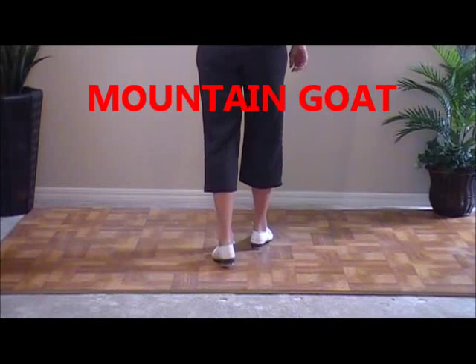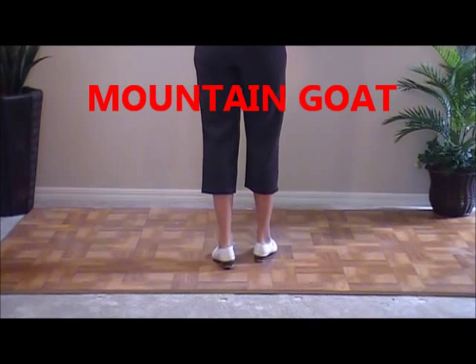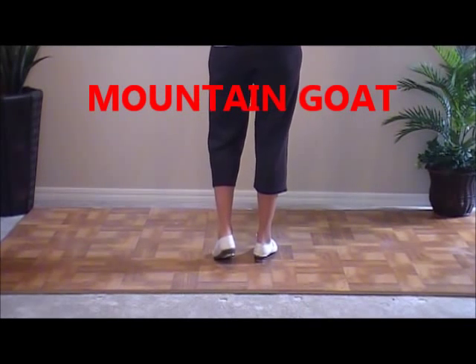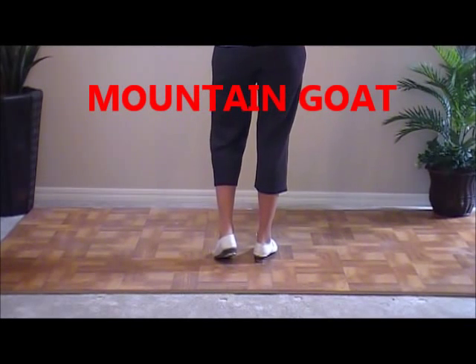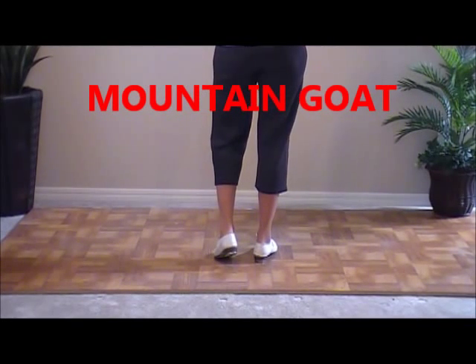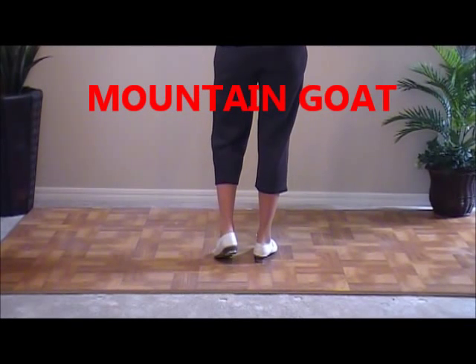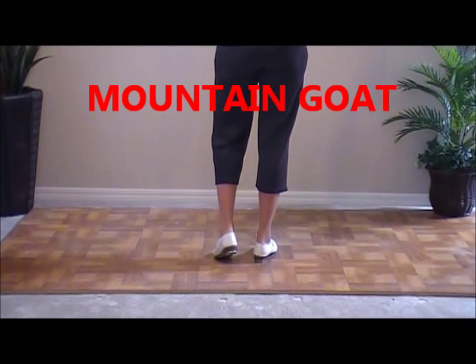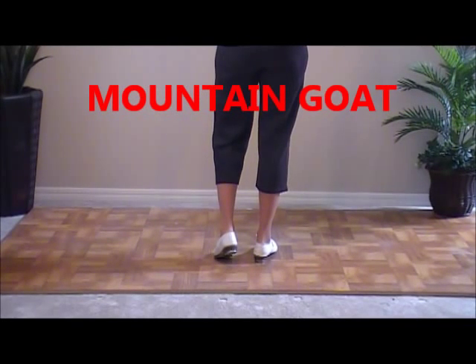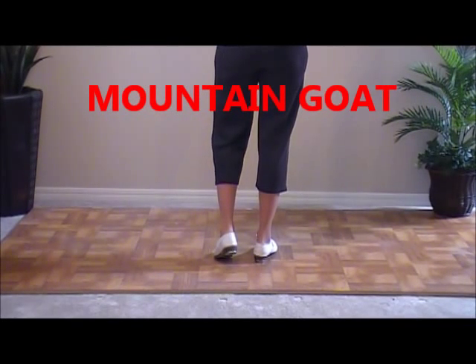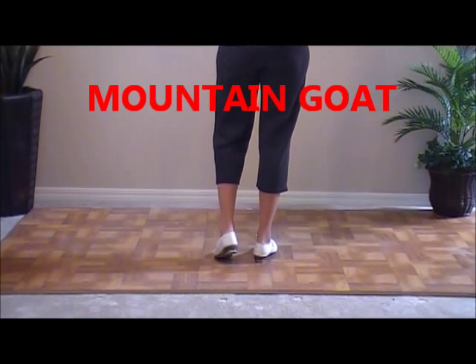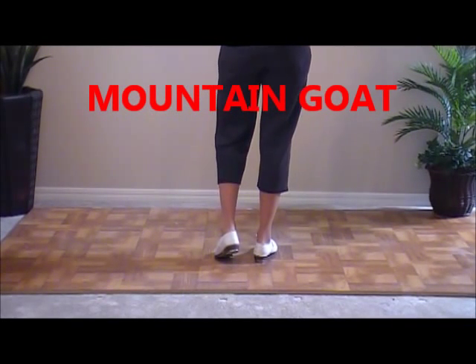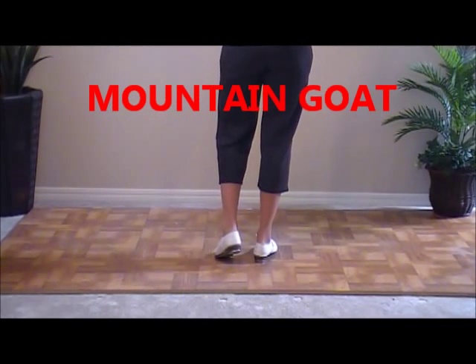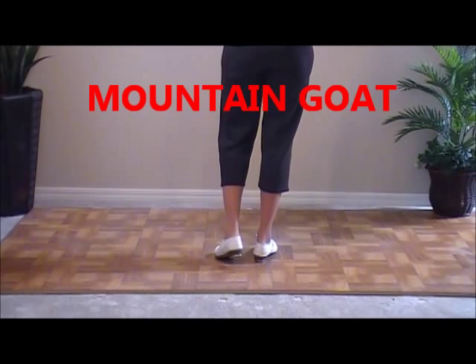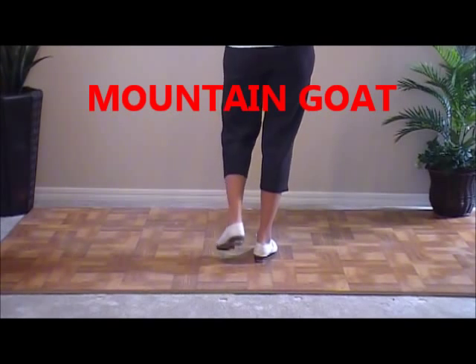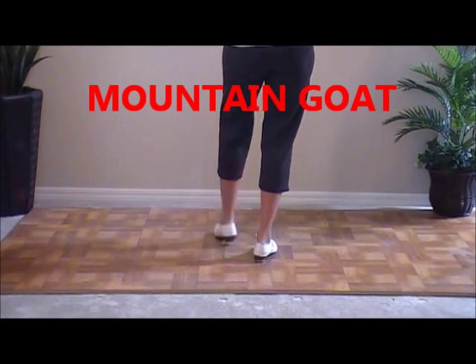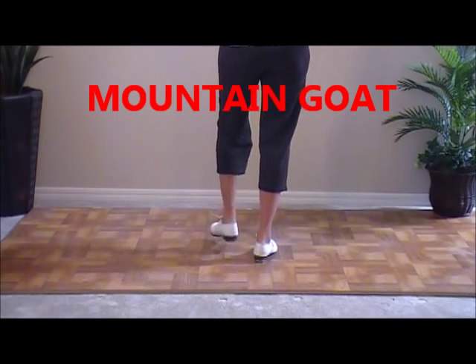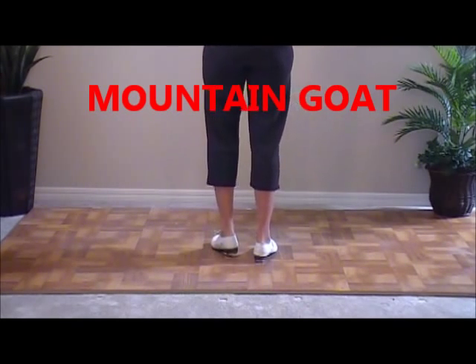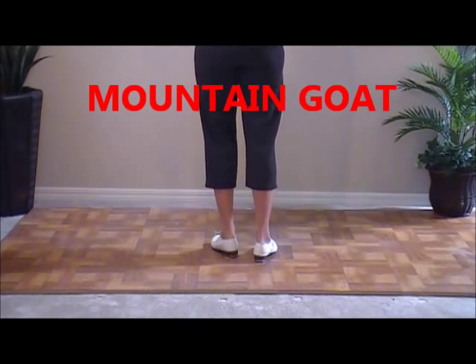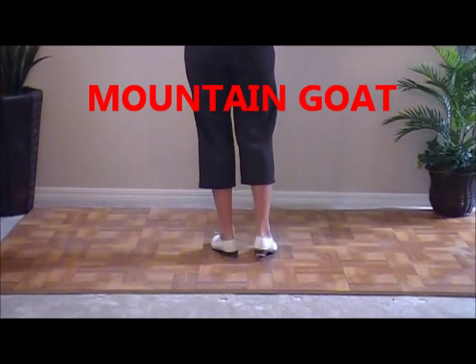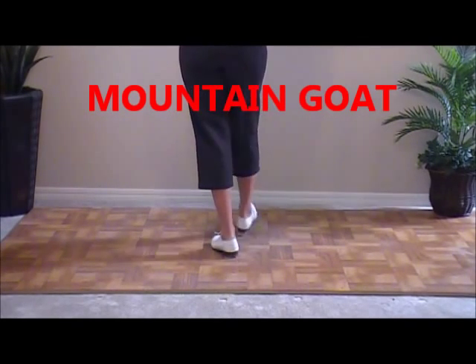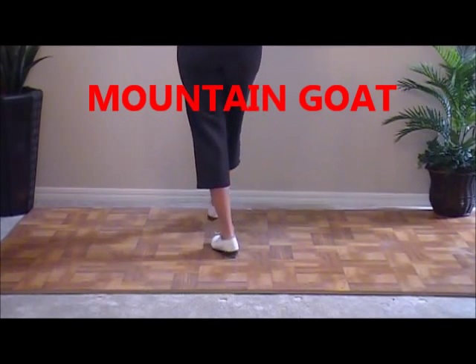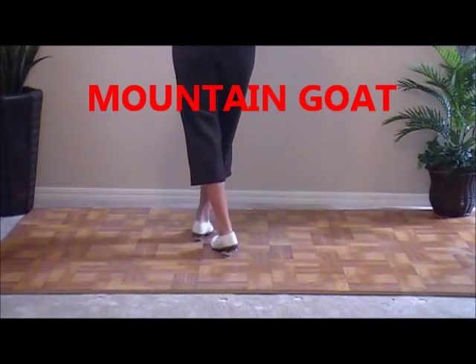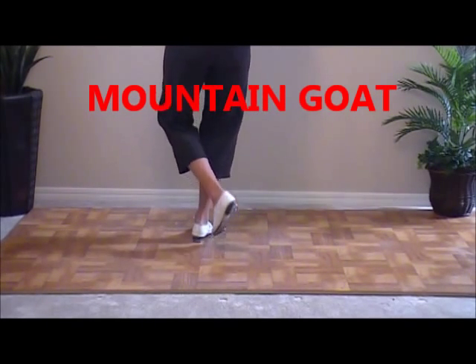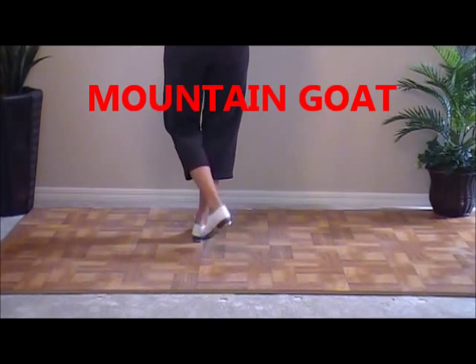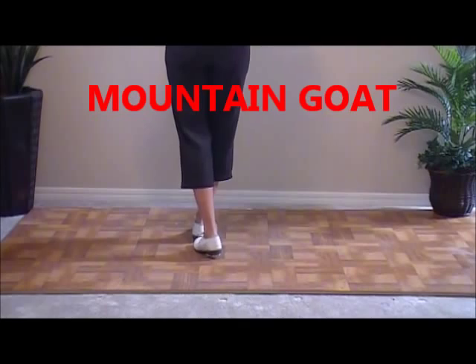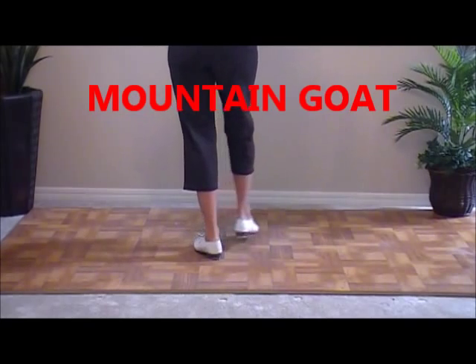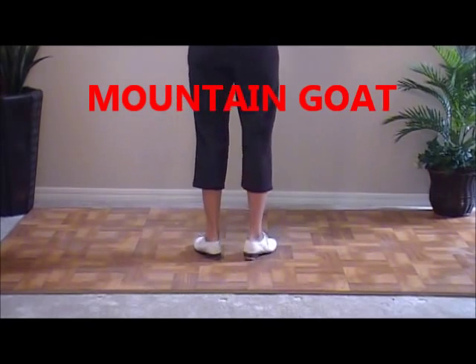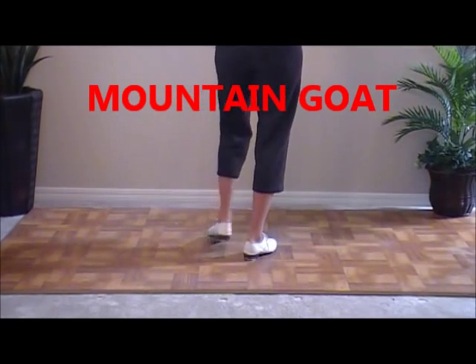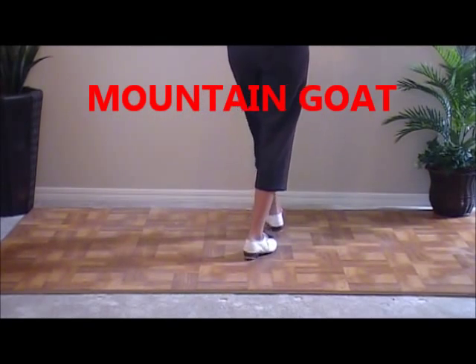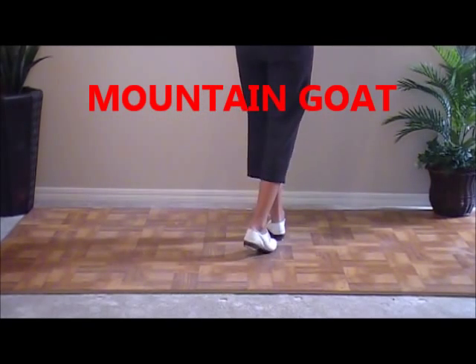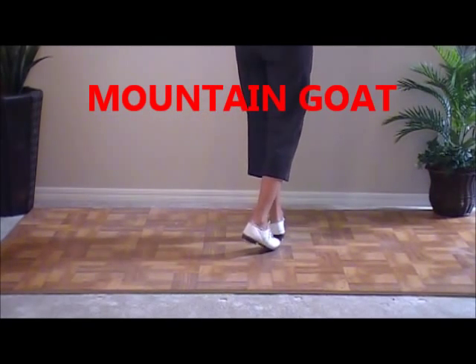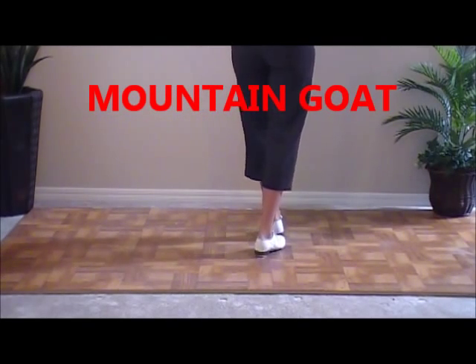The next step is a mountain goat. A mountain goat is a jogging step. You go double step. You go rock, step, rock, step. And those are jogs.